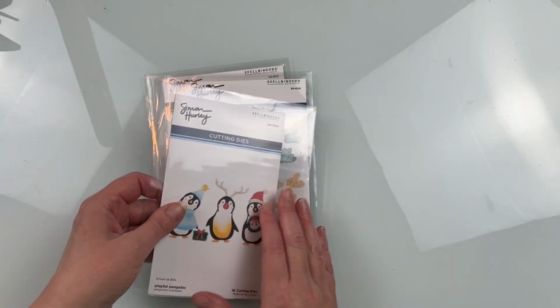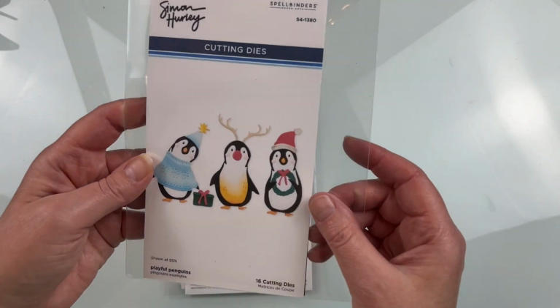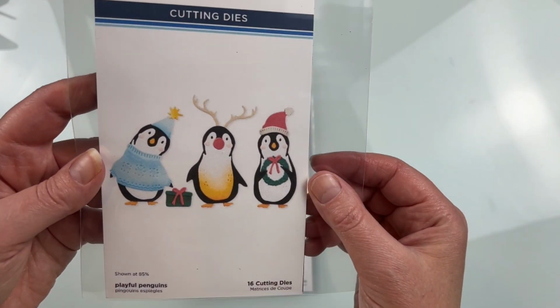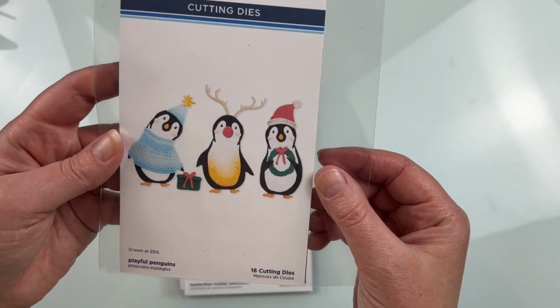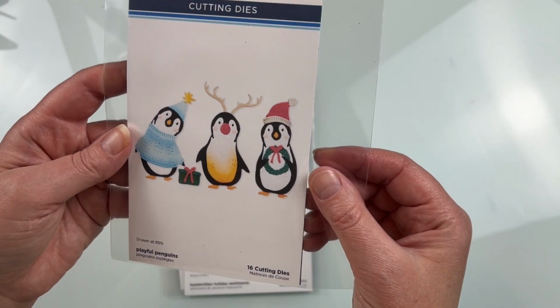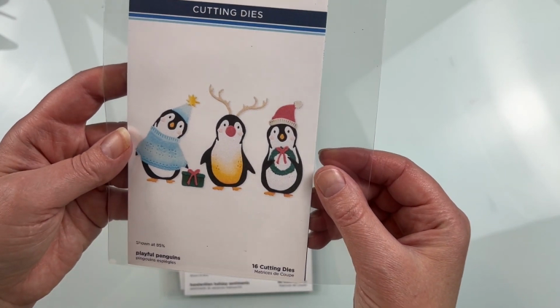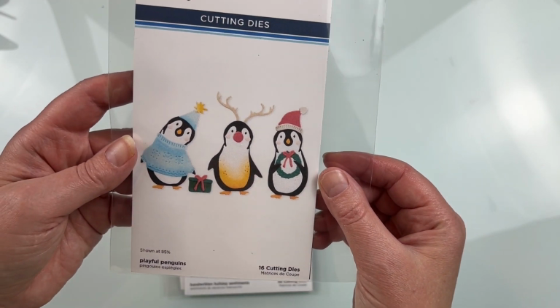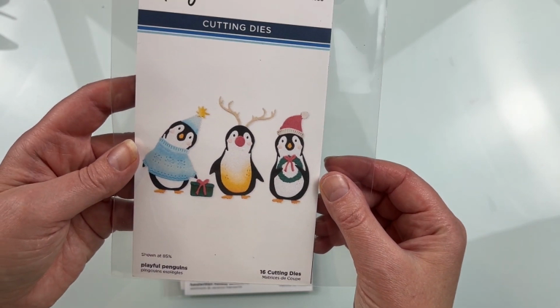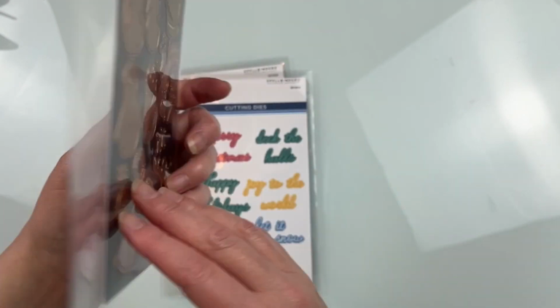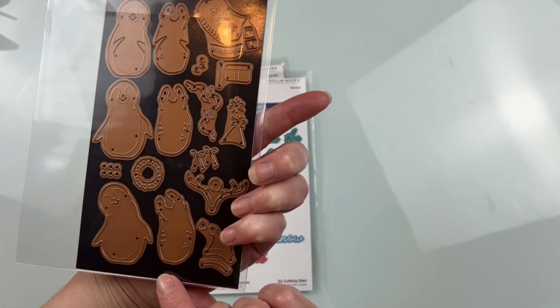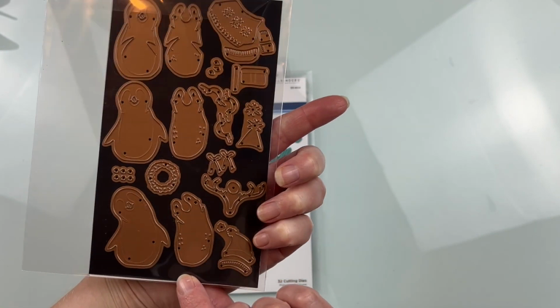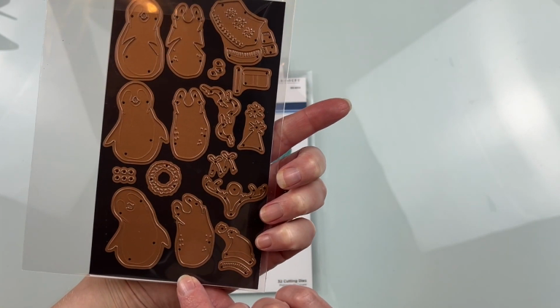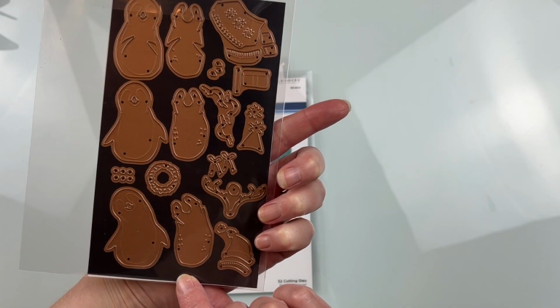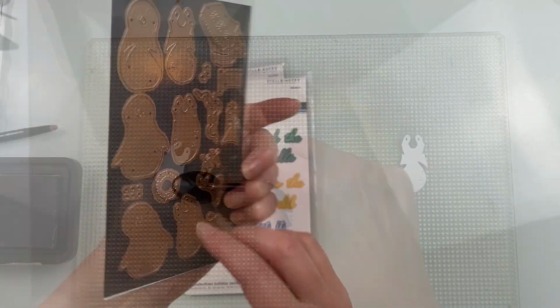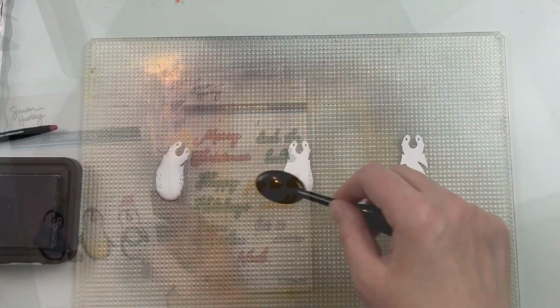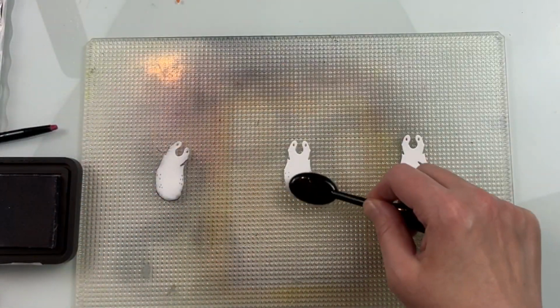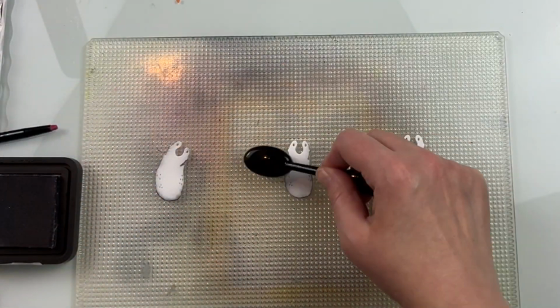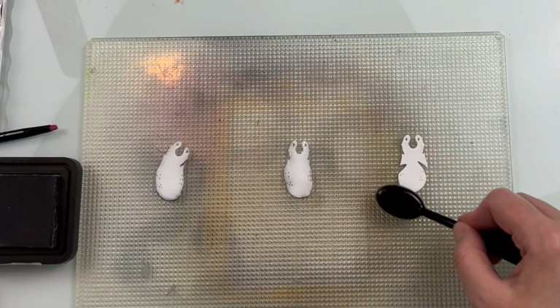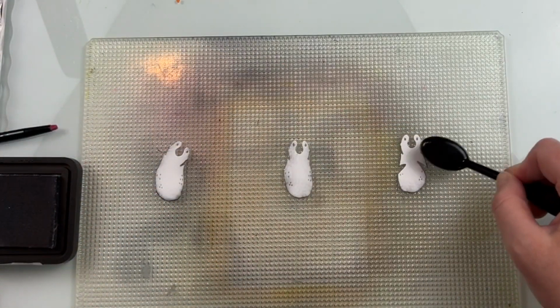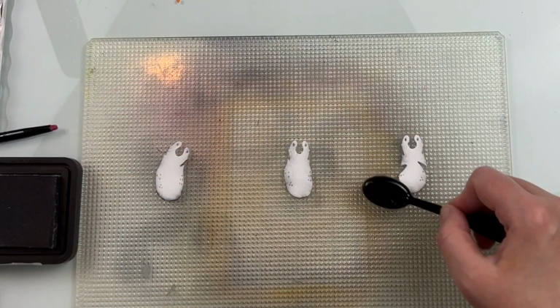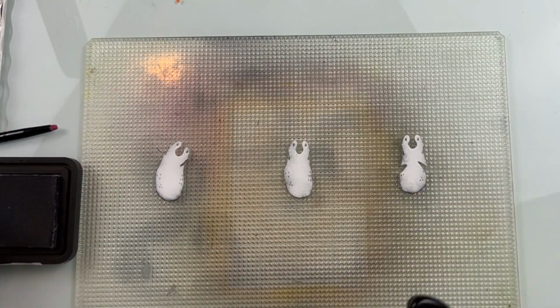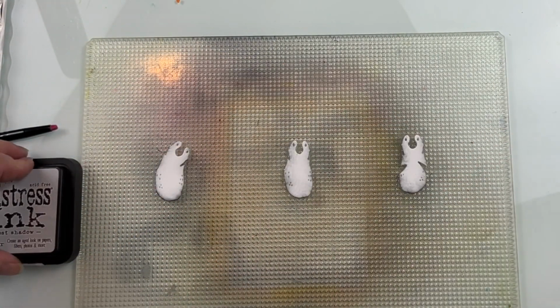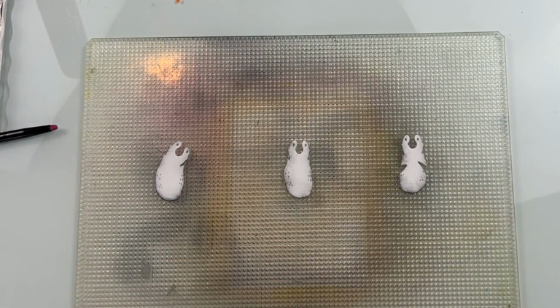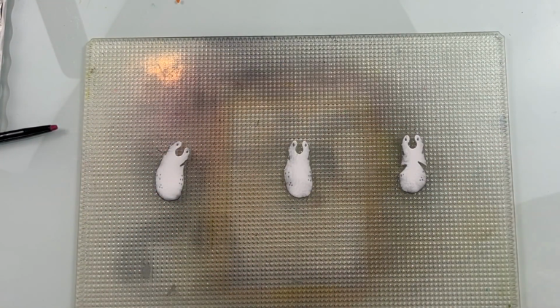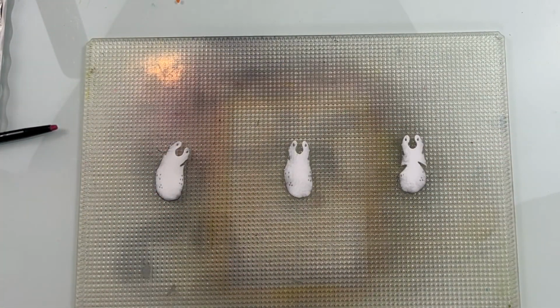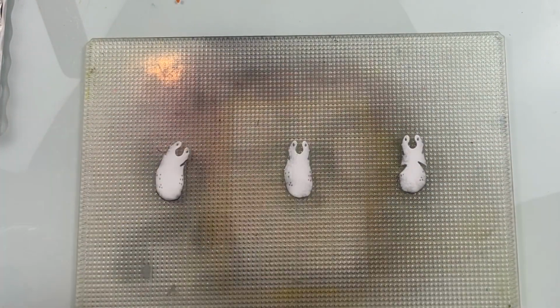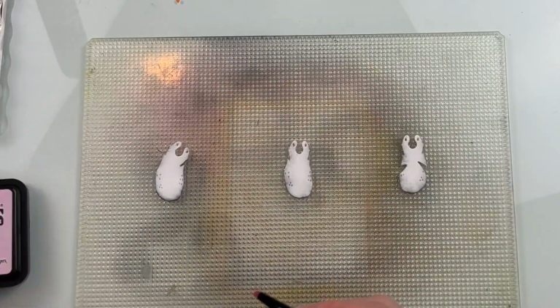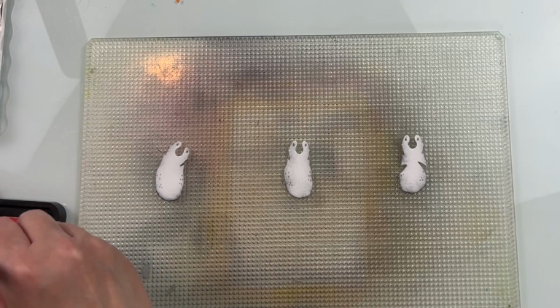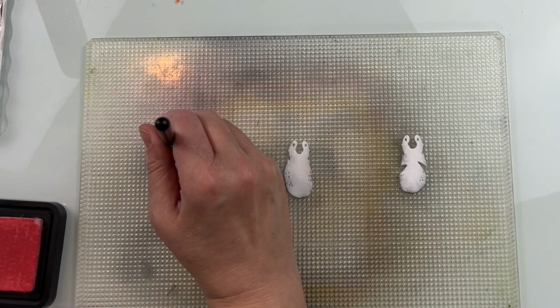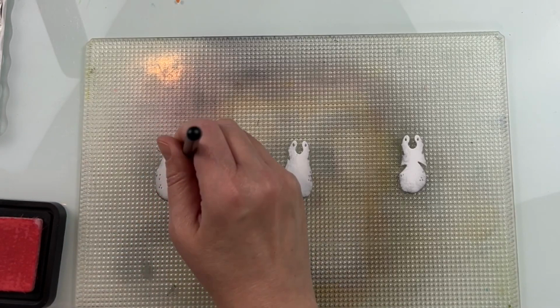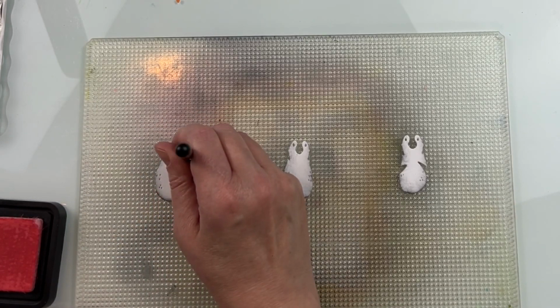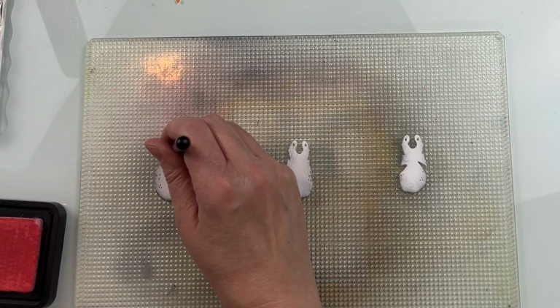This adorable die set is the Playful Penguins die set from Spellbinders and Simon Hurley. It creates three different penguins in different poses. There are 16 different dies in the set — some are for assembling the penguins and some are for the accessories.